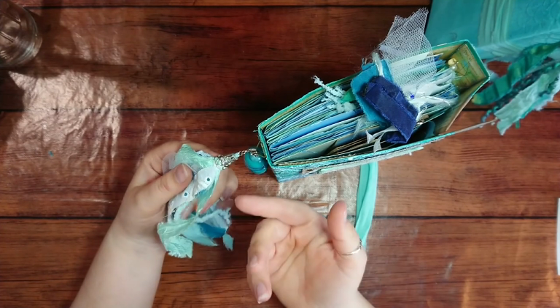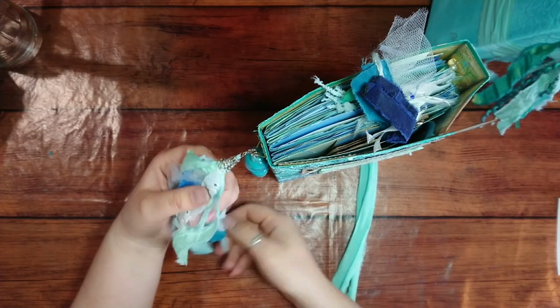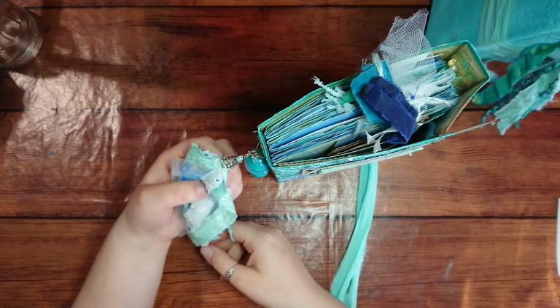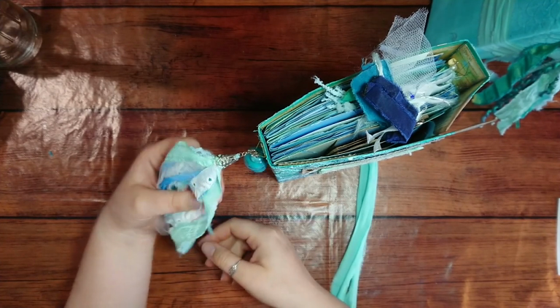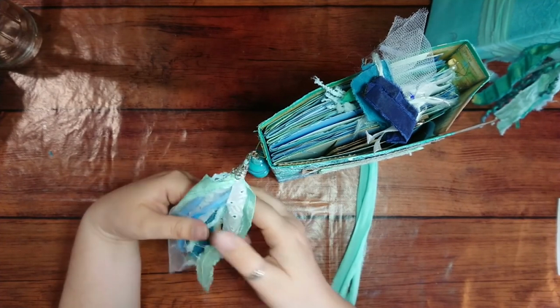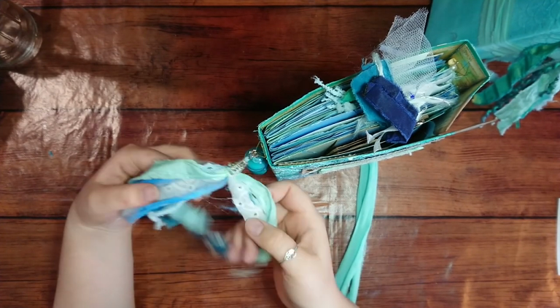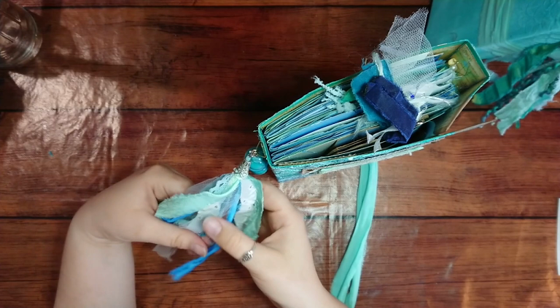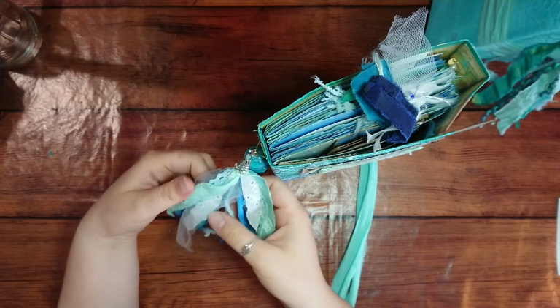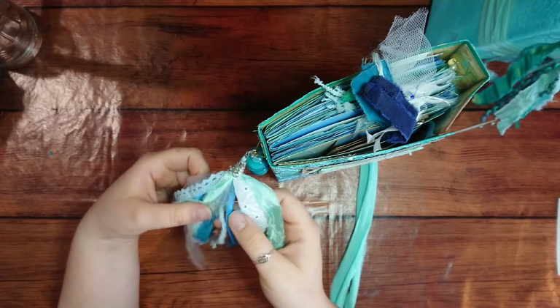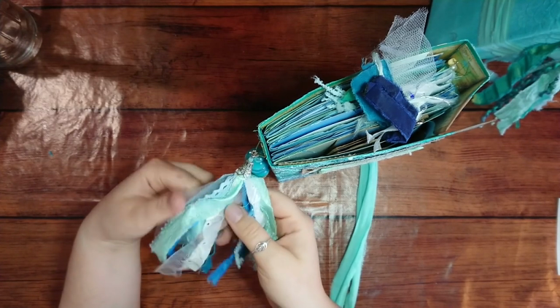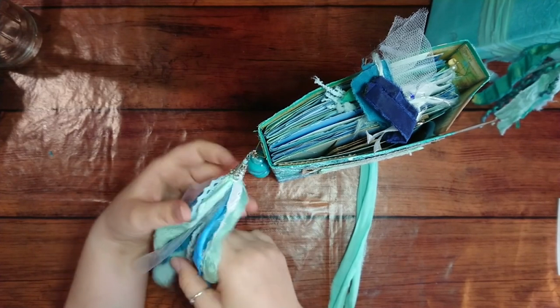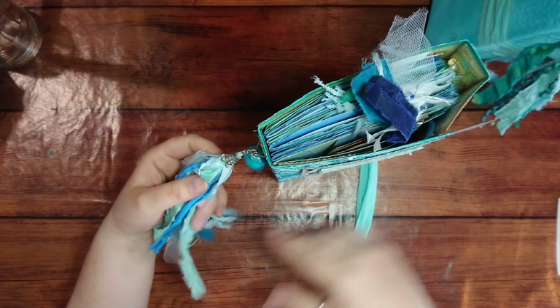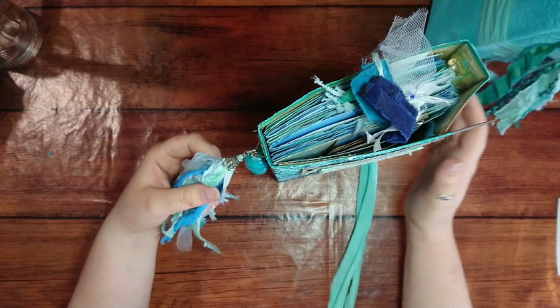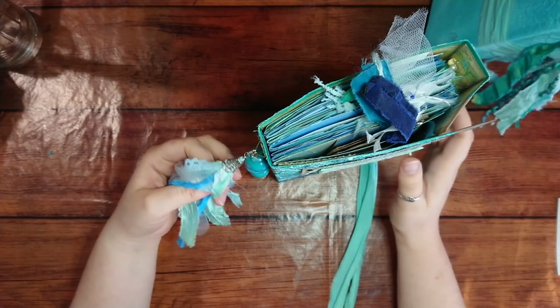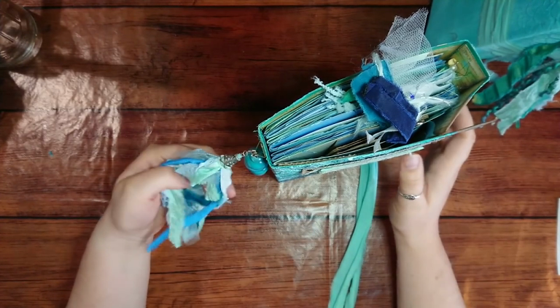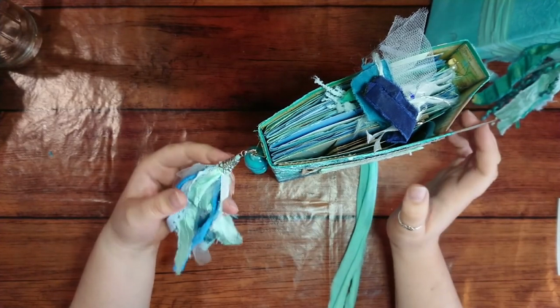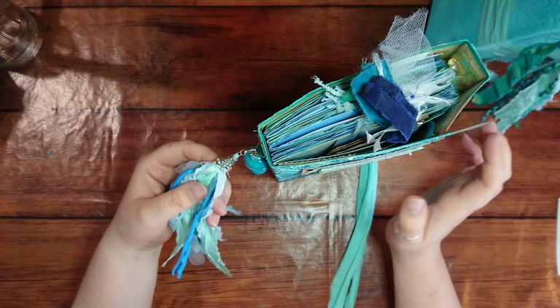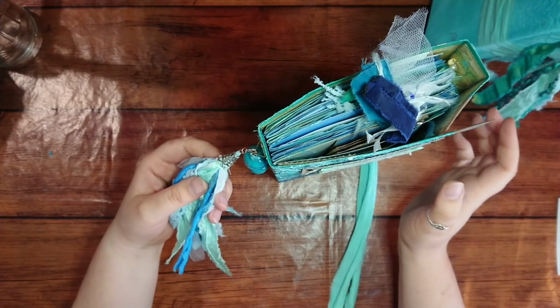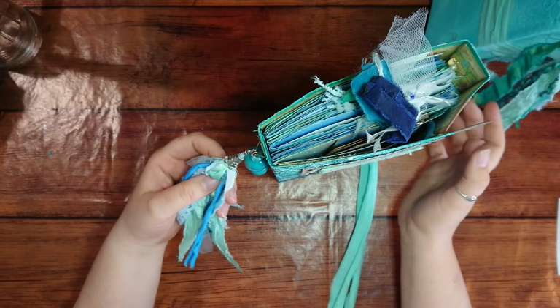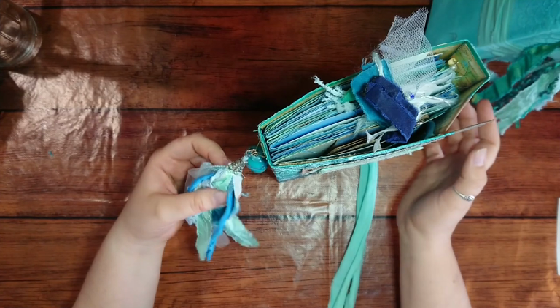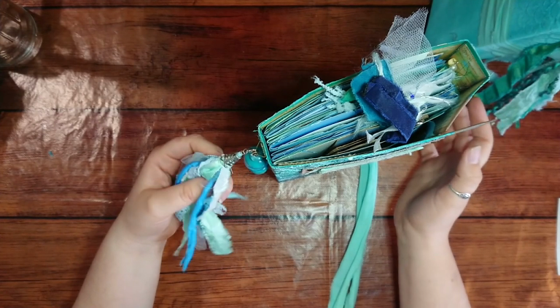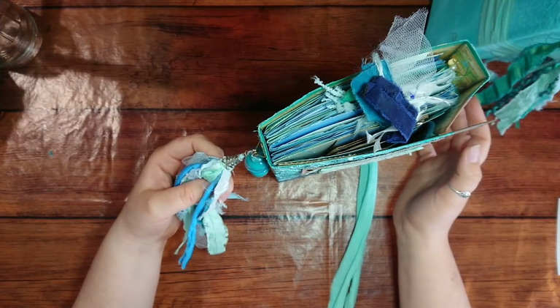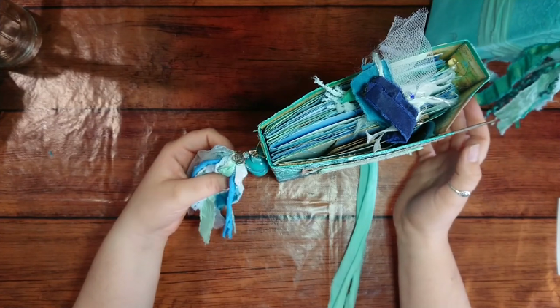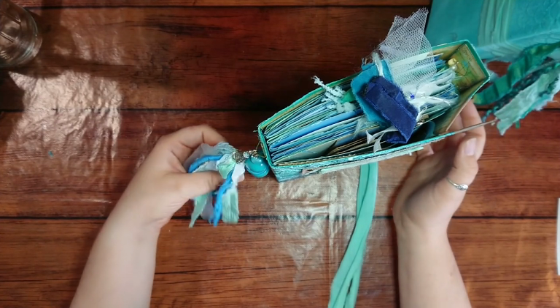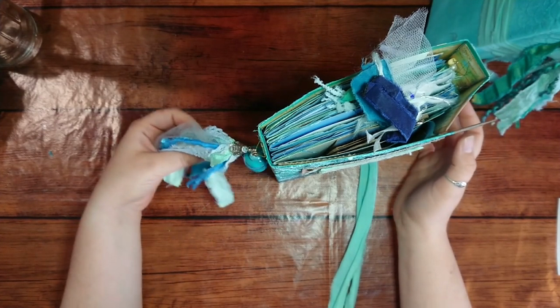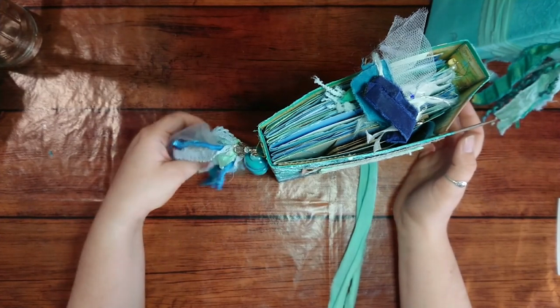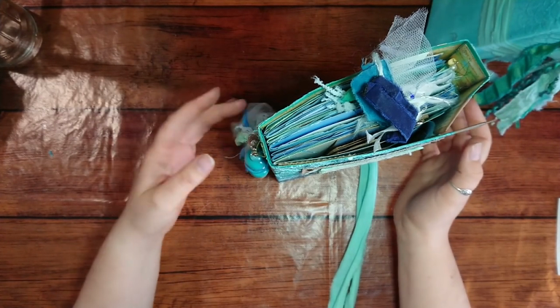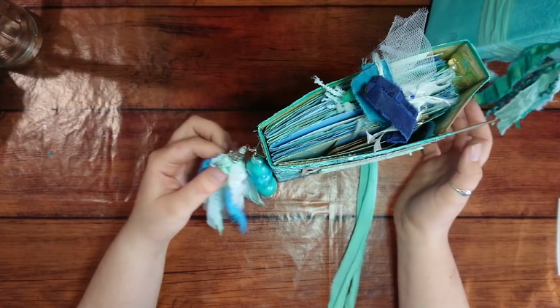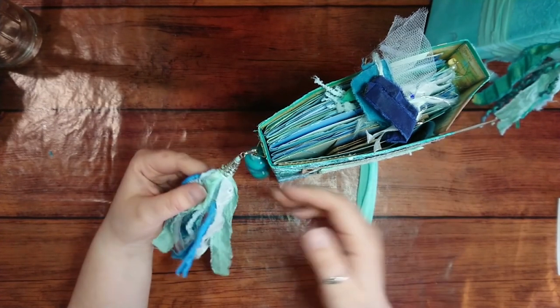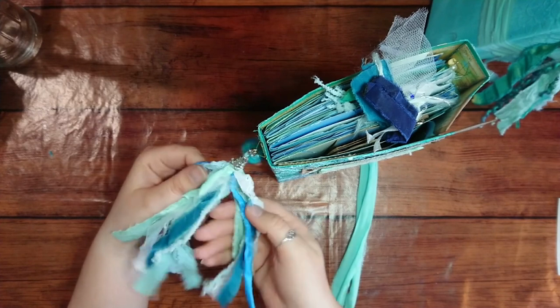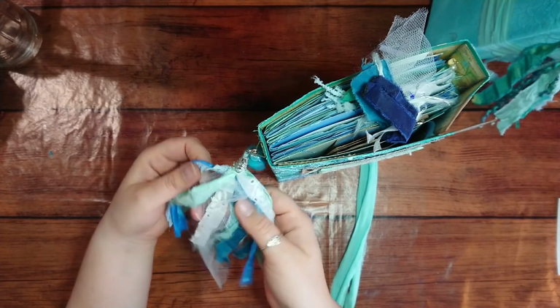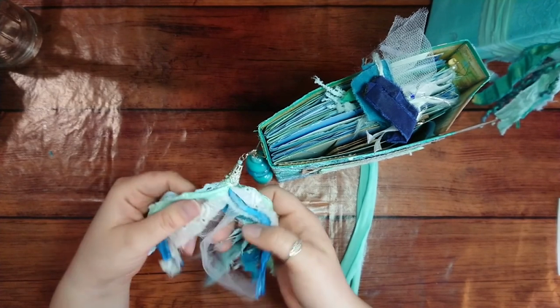I'm a bit tired from finishing all these — I'm so happy I finished them! It's been such a long project, literally months.